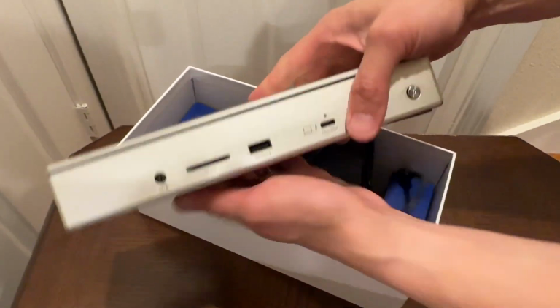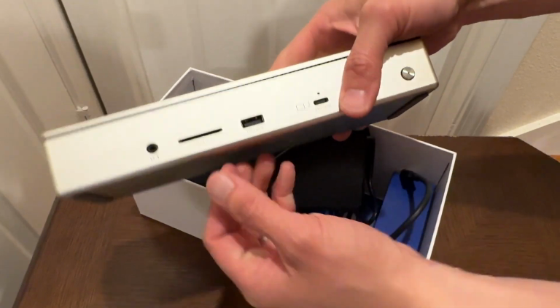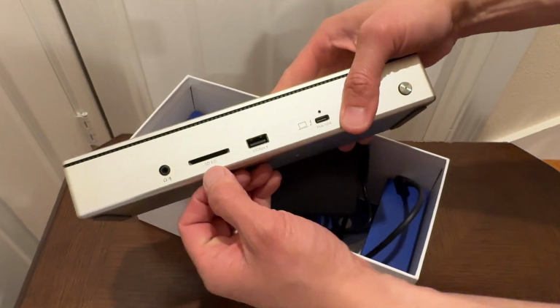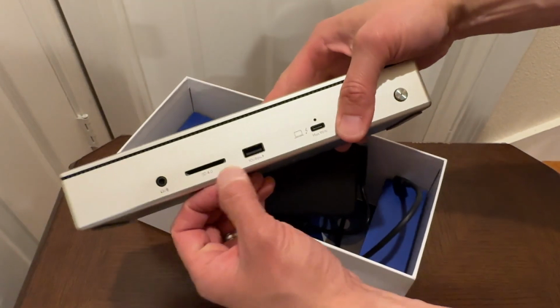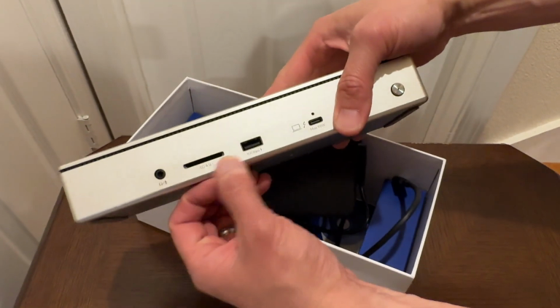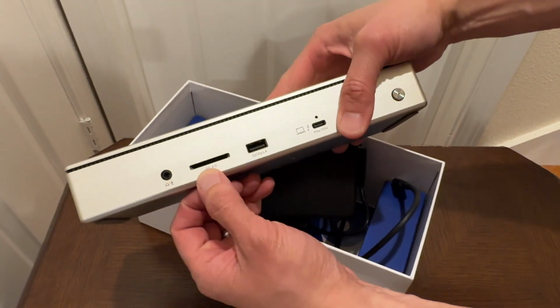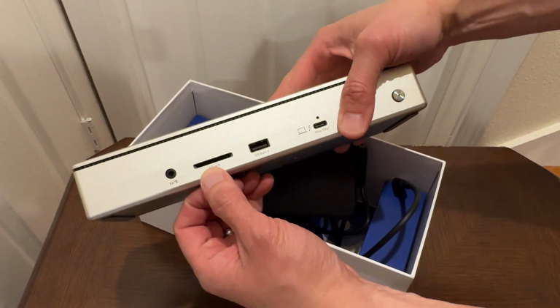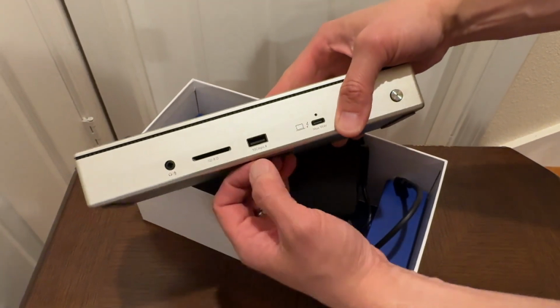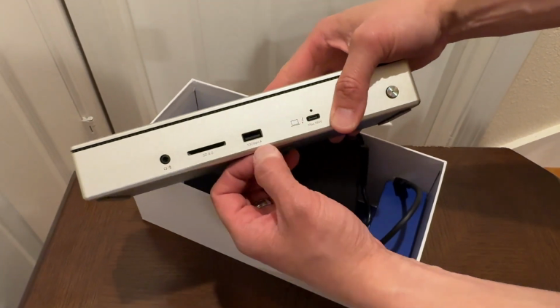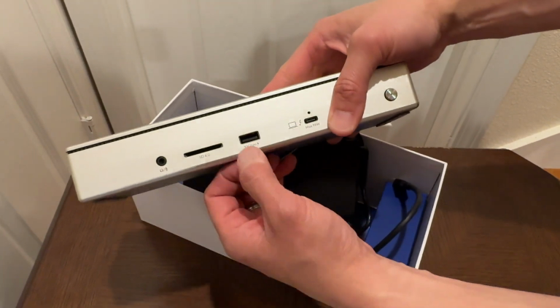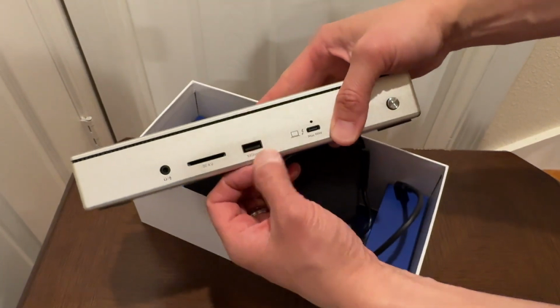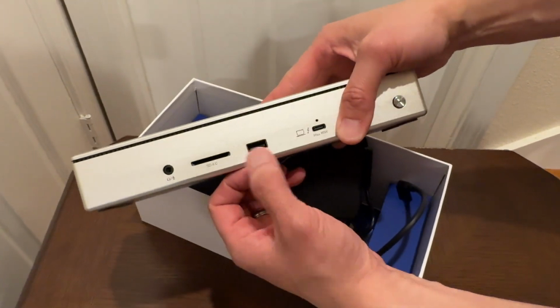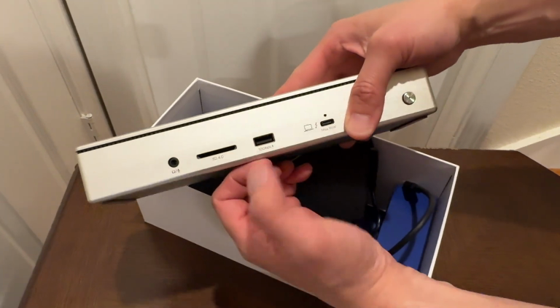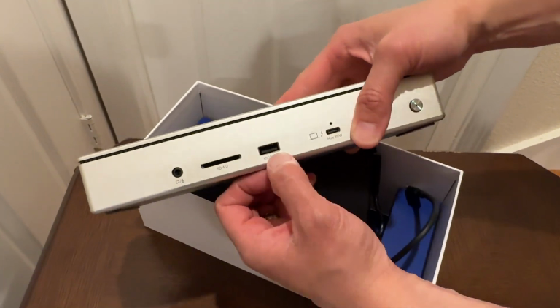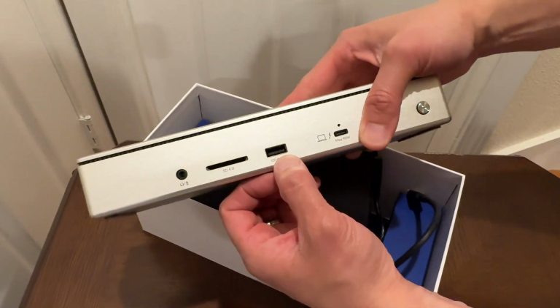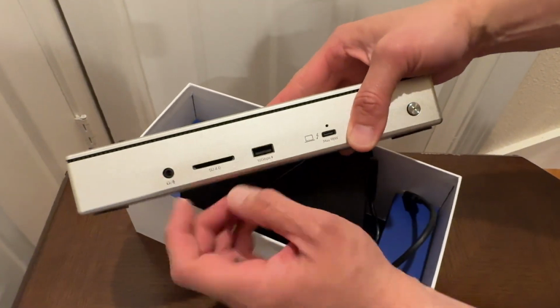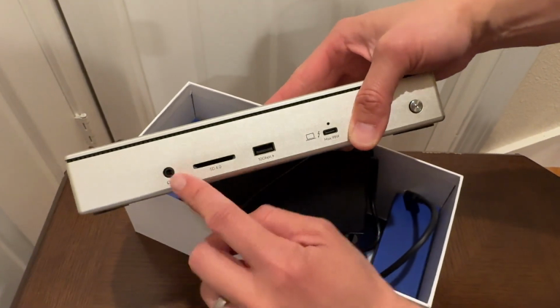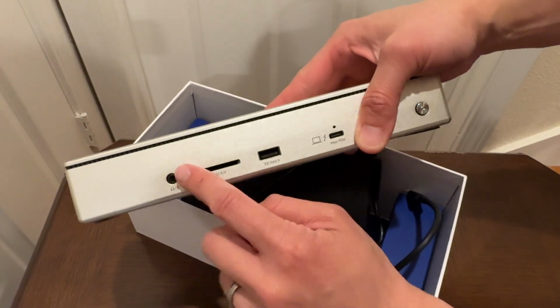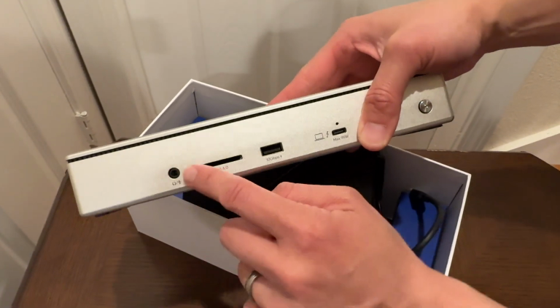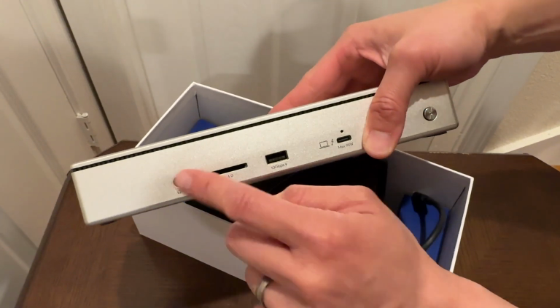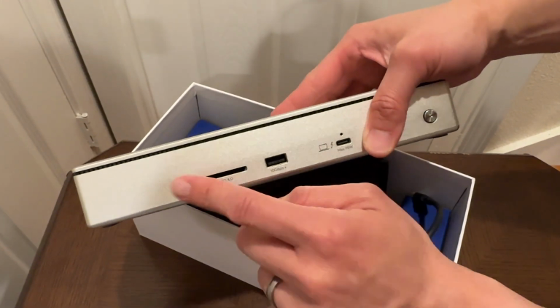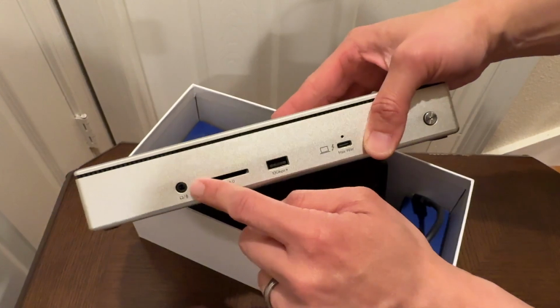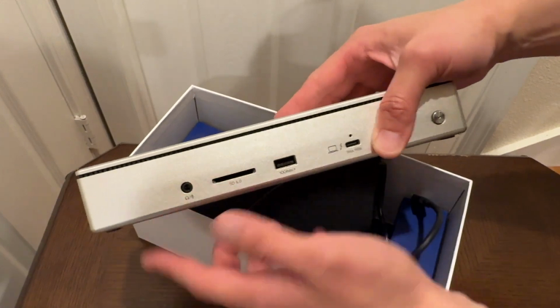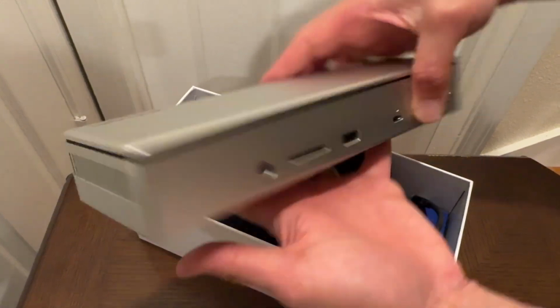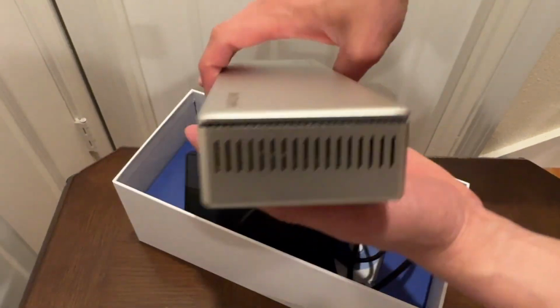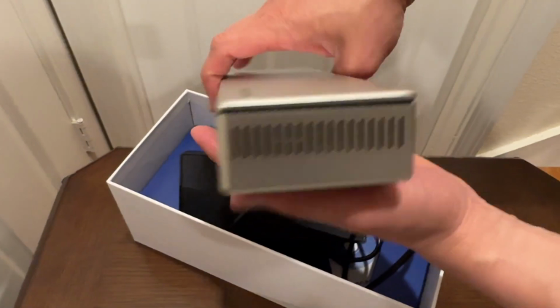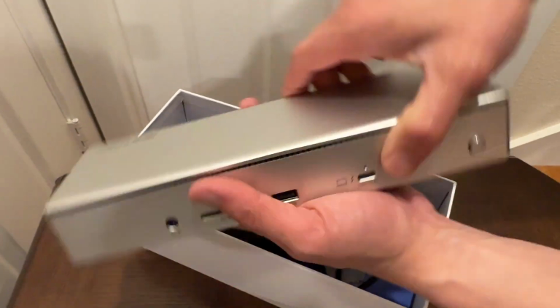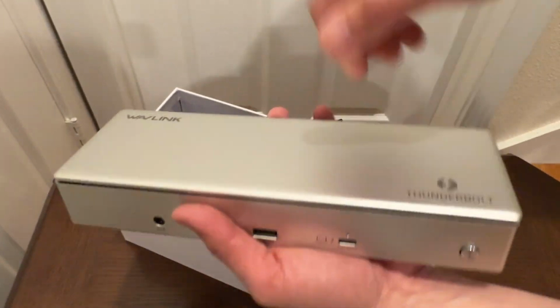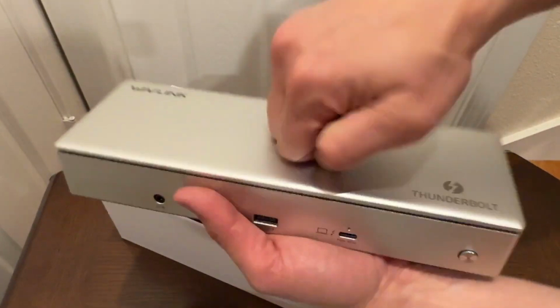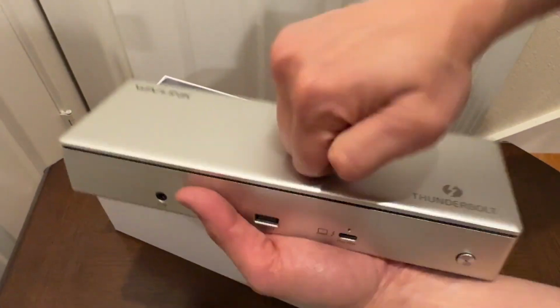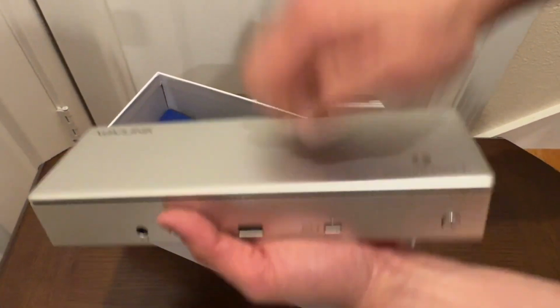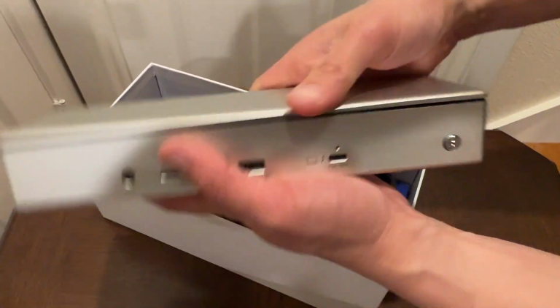Of course you got your SD card reader right there, another 10 gigabit per second USB port, and your audio combo port right there. Pretty nice, solid unit — I like it.